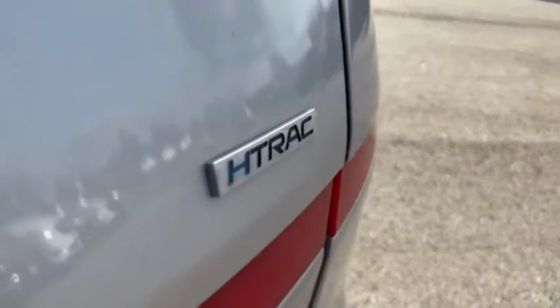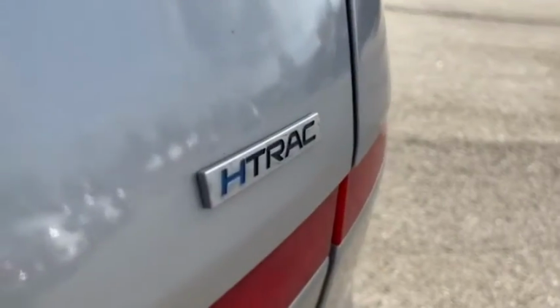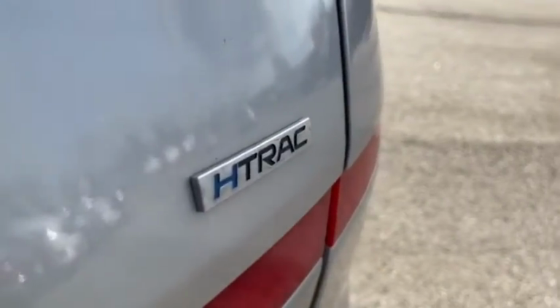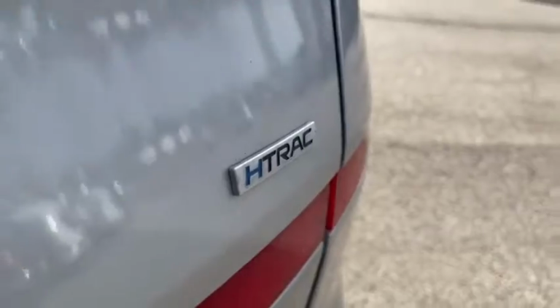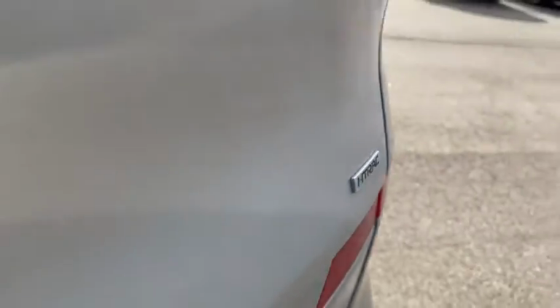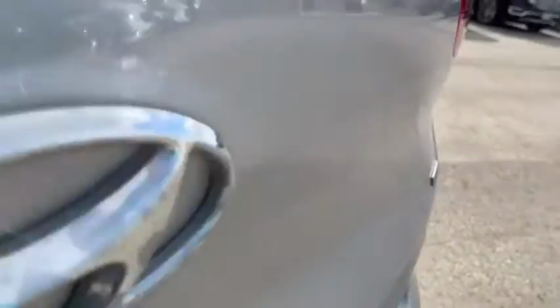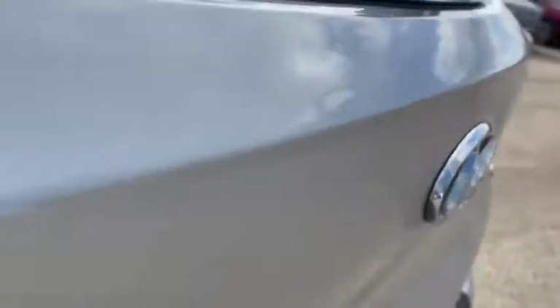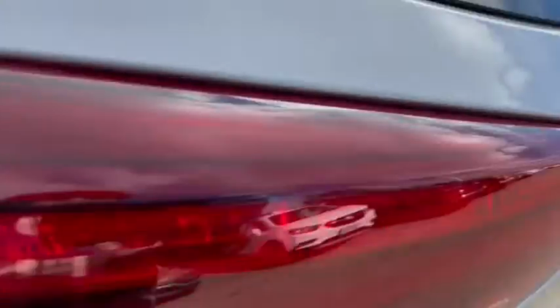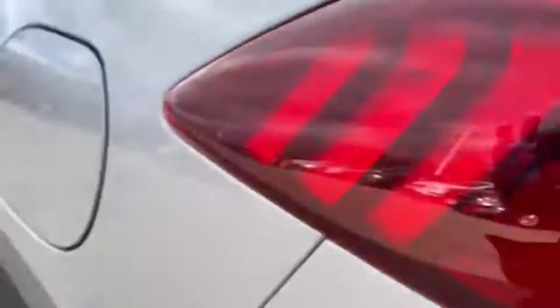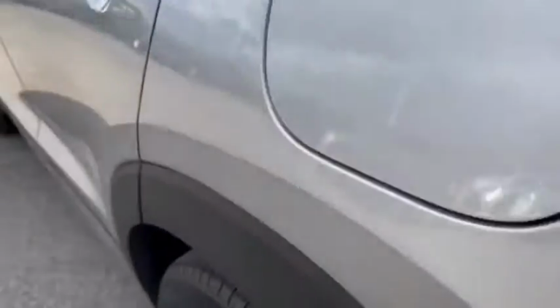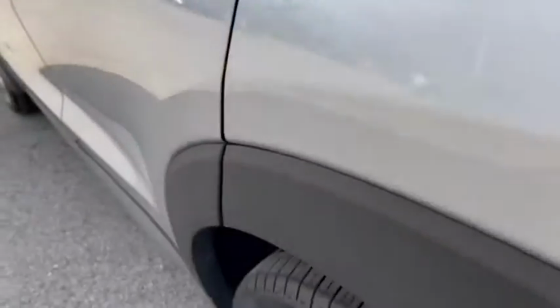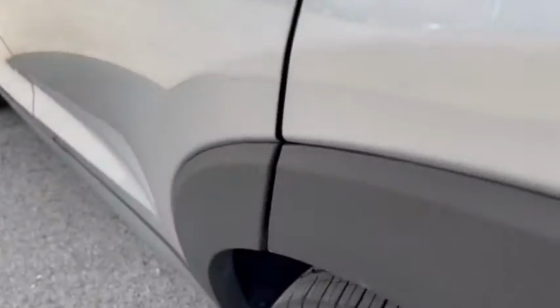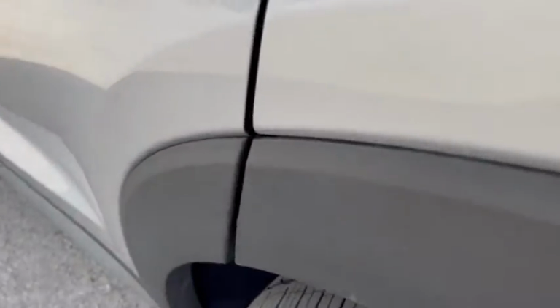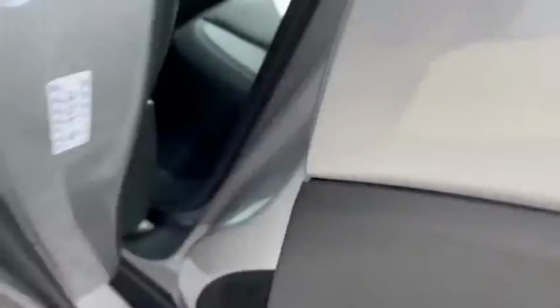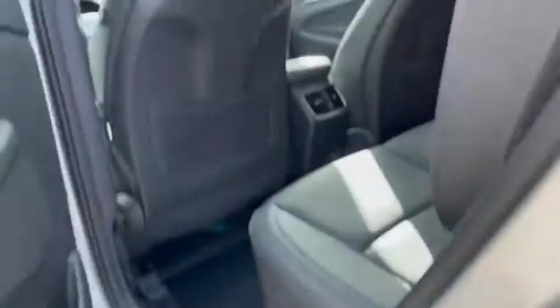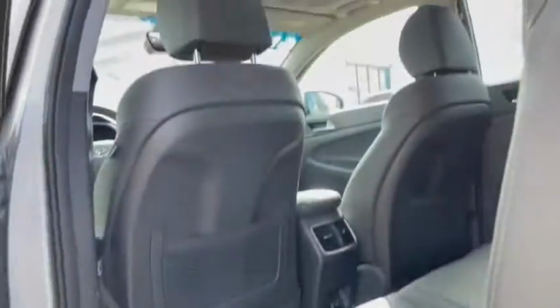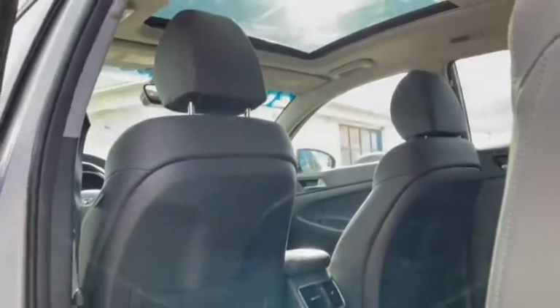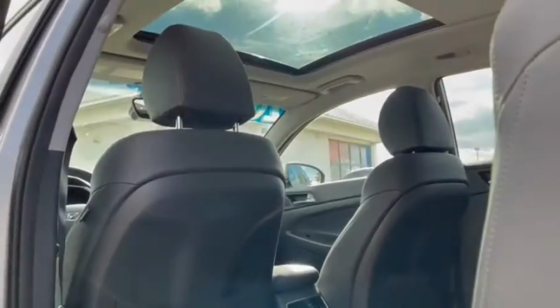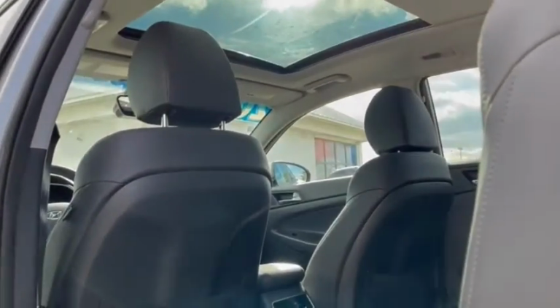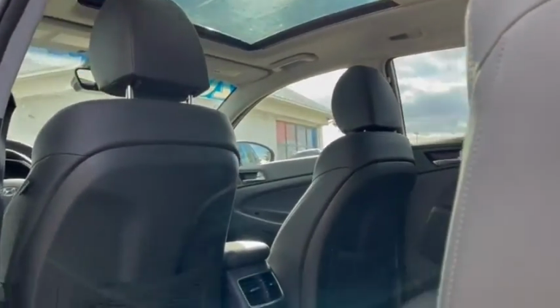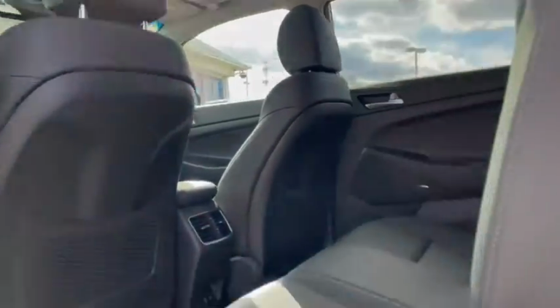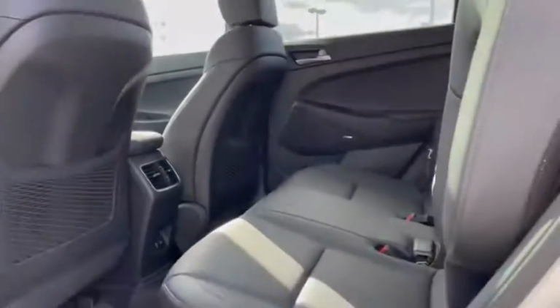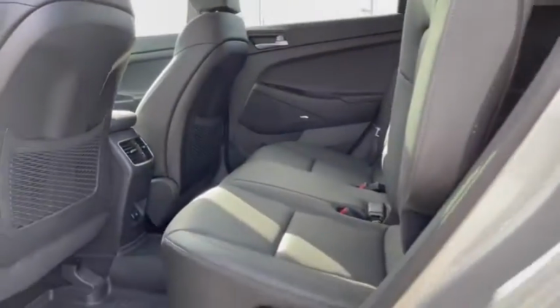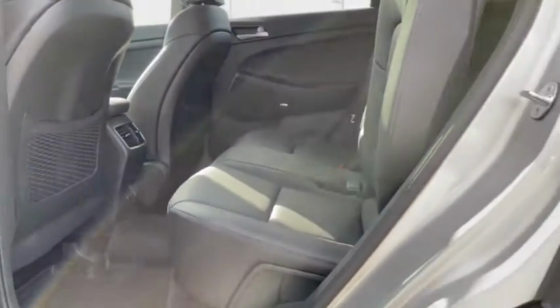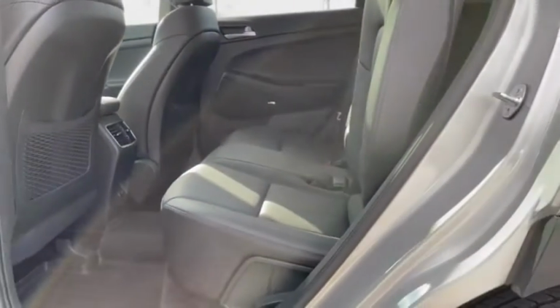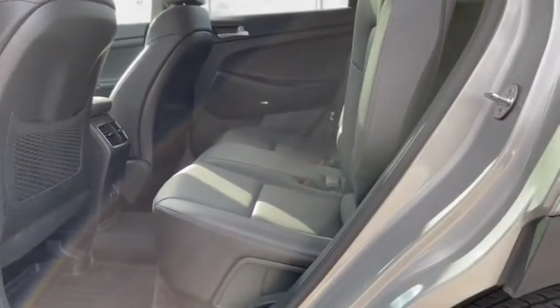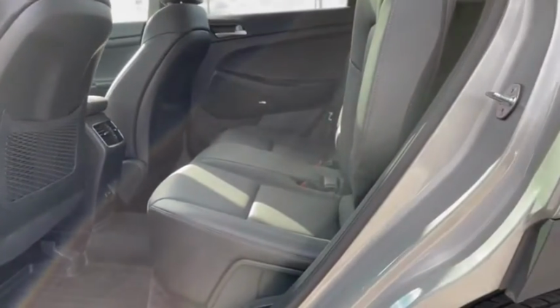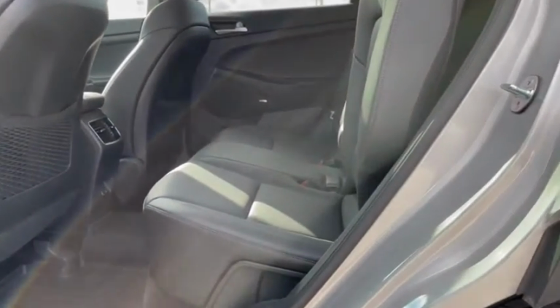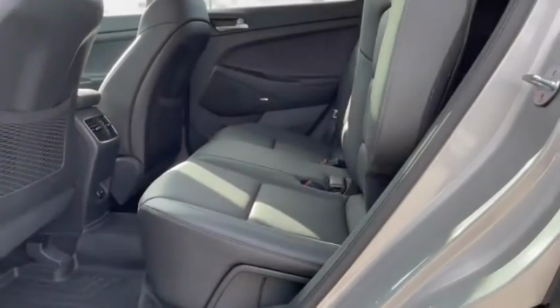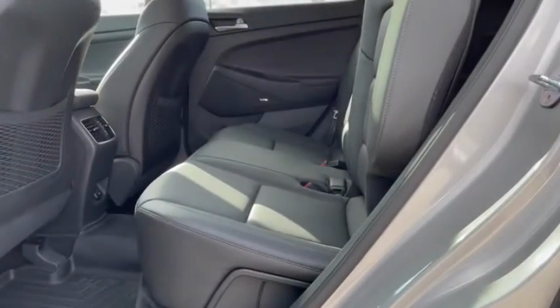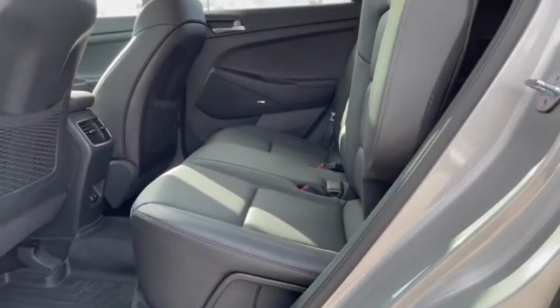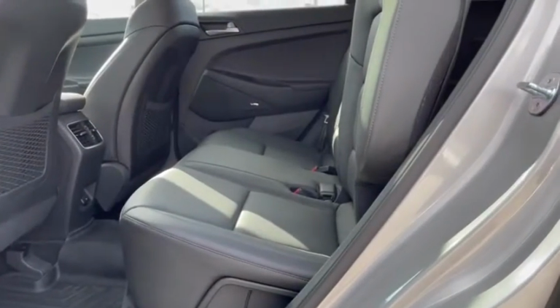Heated steering wheel, power windows, security system, trip computer, rear window defroster, heated front seat, brake assist, tachometer, power moonroof.